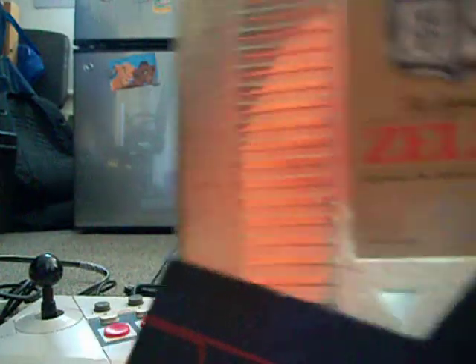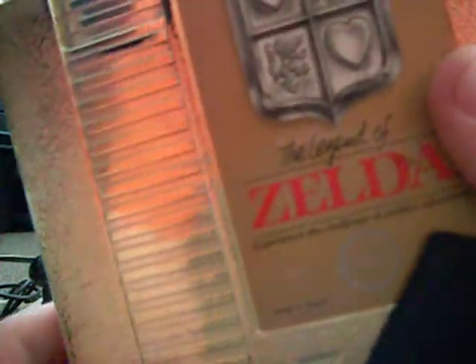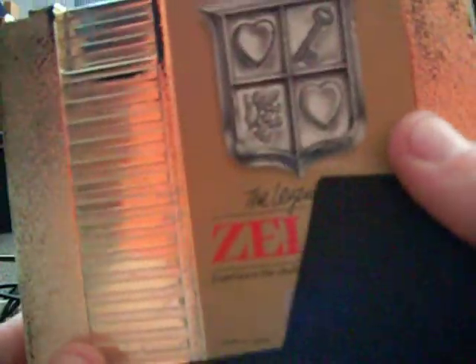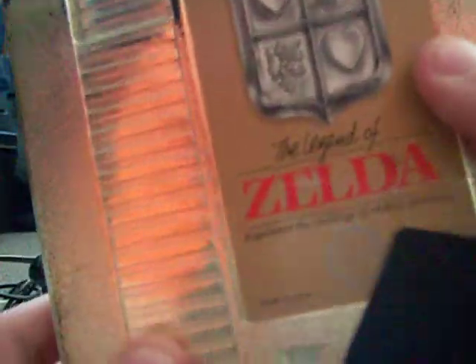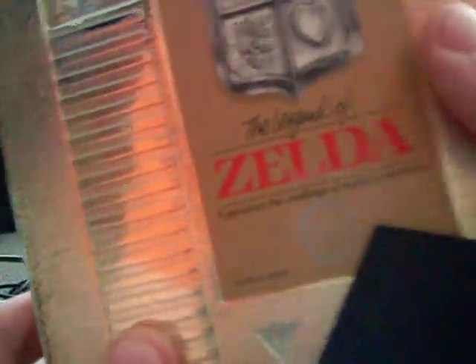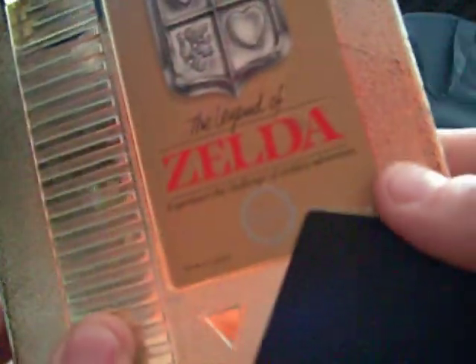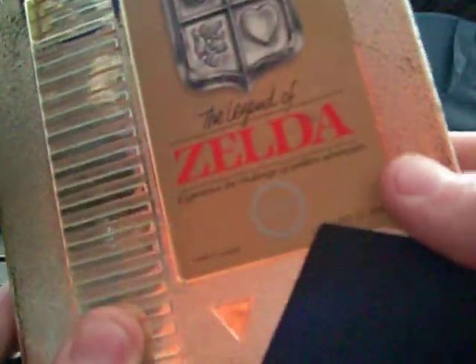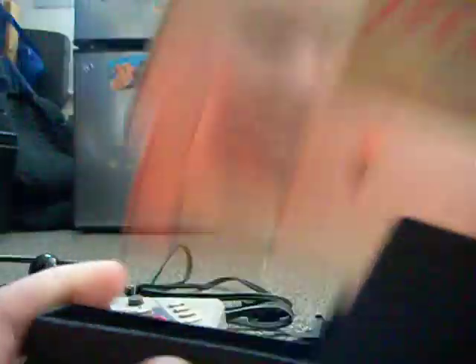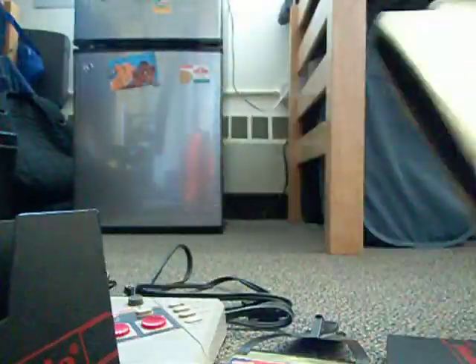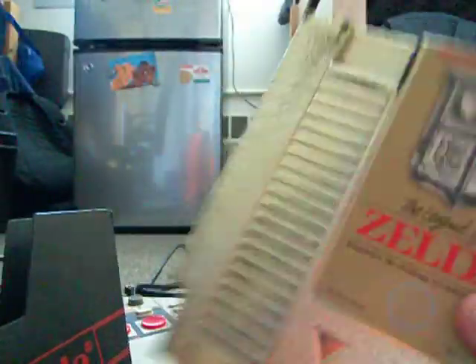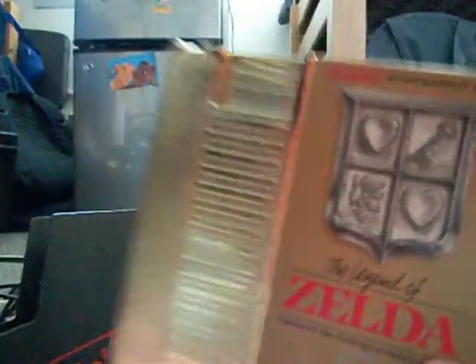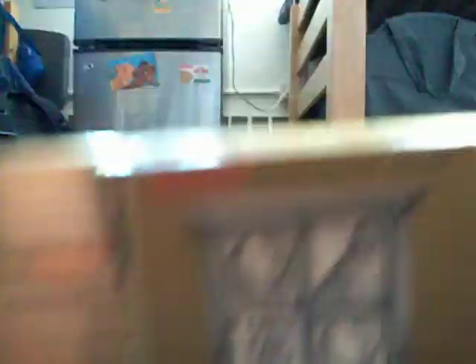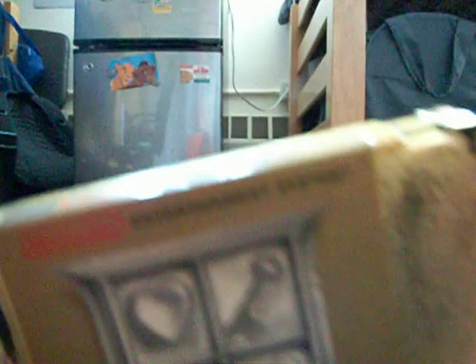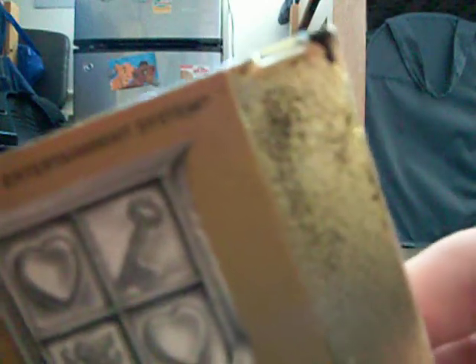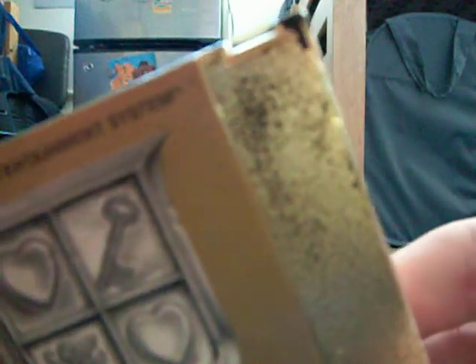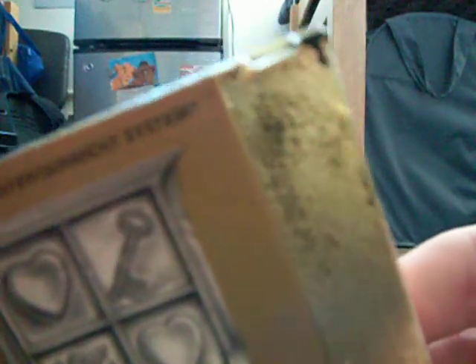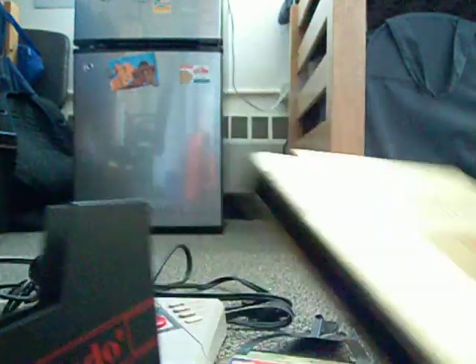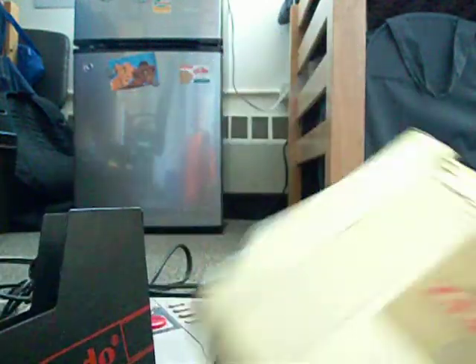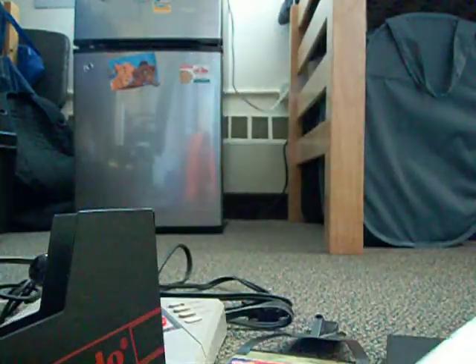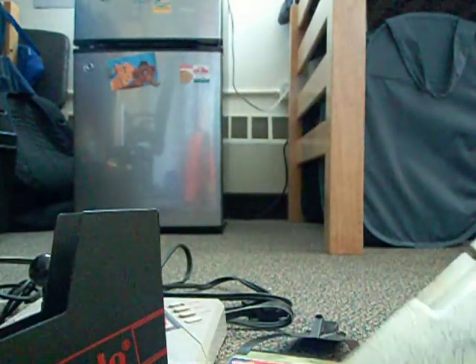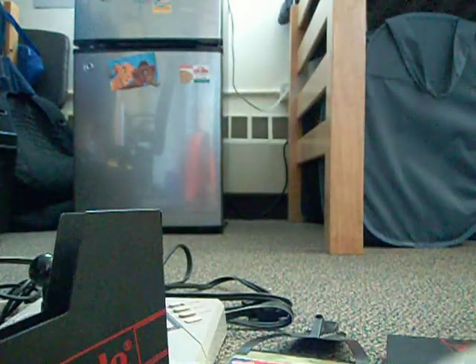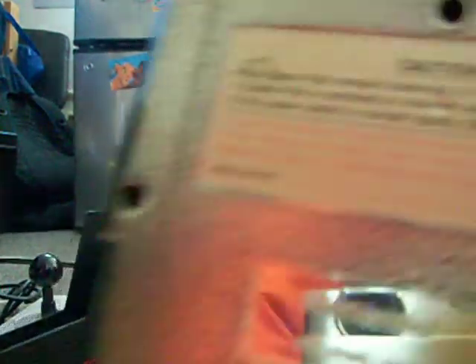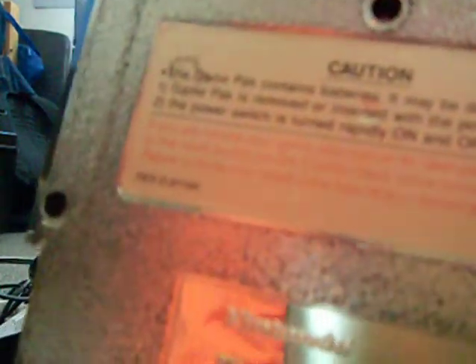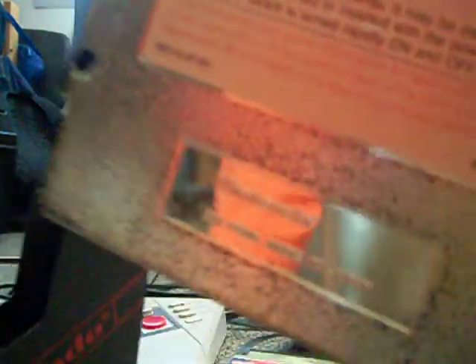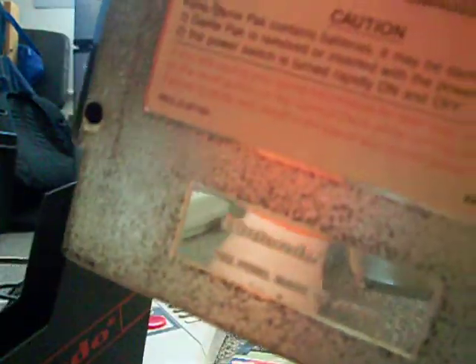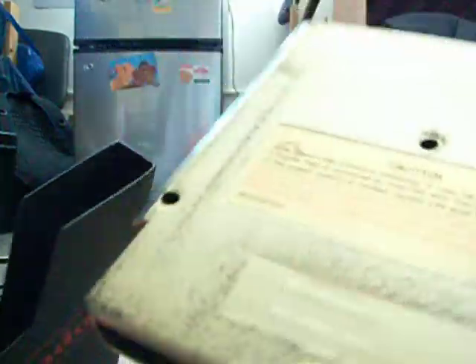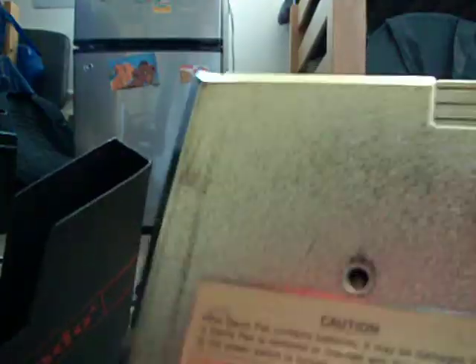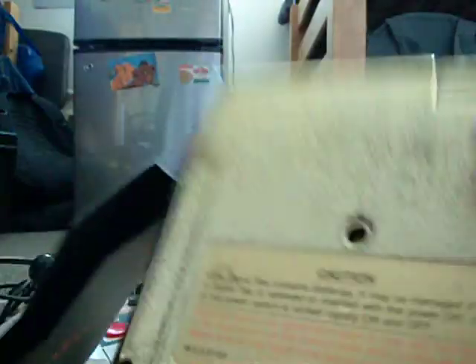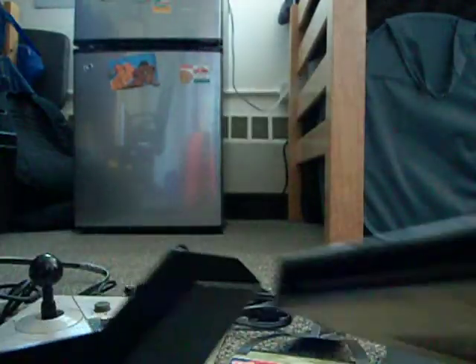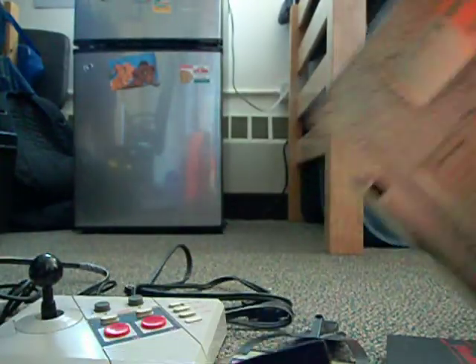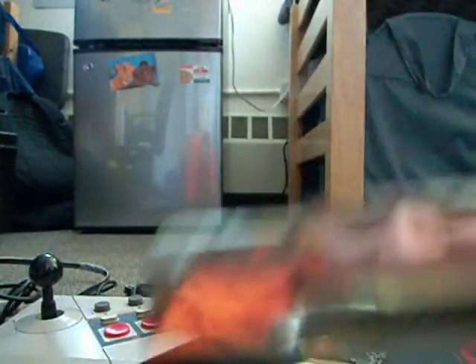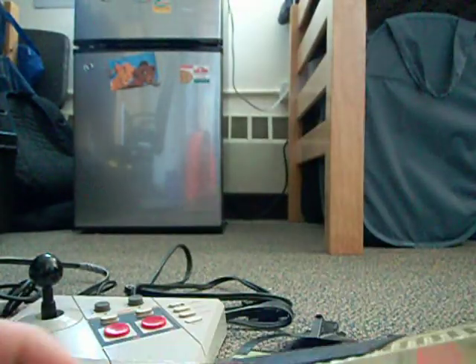The Legend of Zelda — gold cart, in okay condition. But it actually plays. One of my friends got one that's in perfect shape that doesn't play, so I'm pretty happy with my copy.